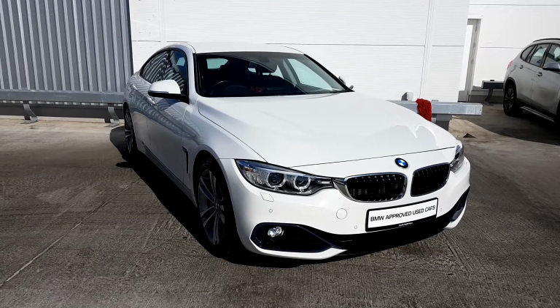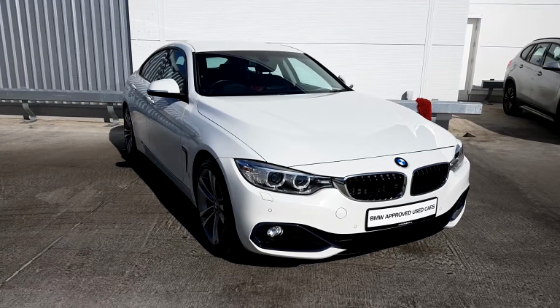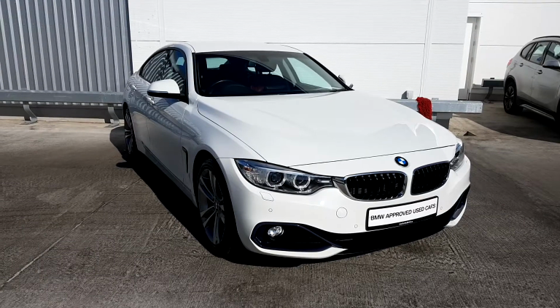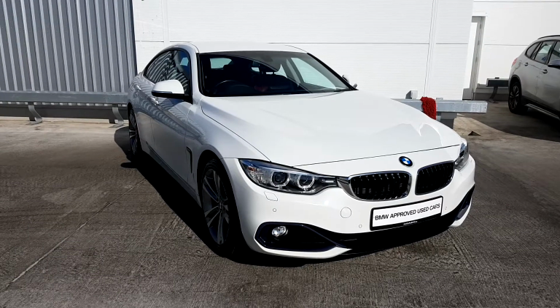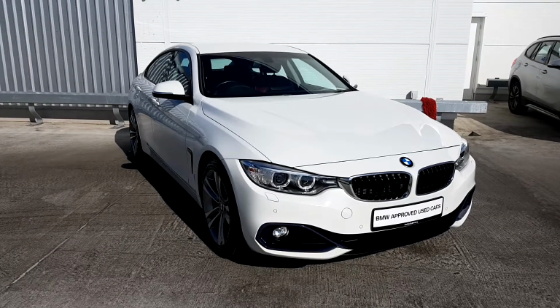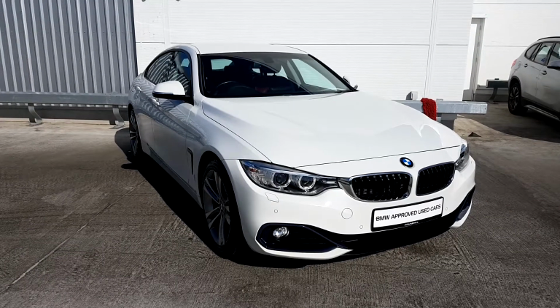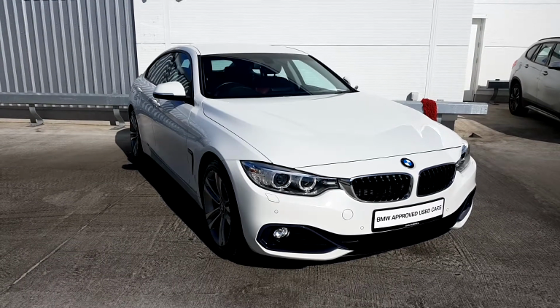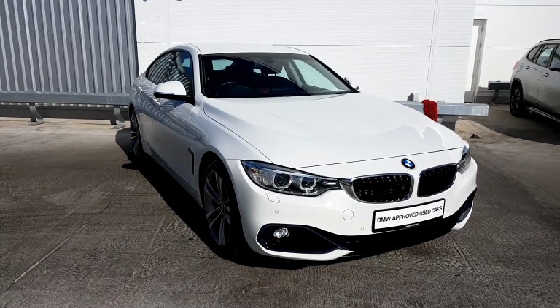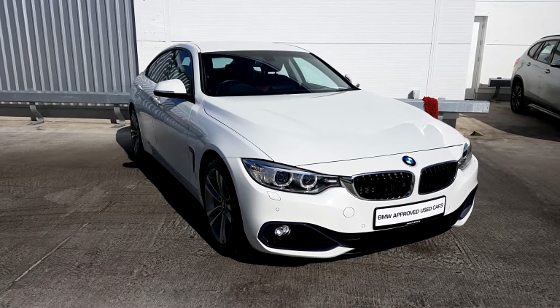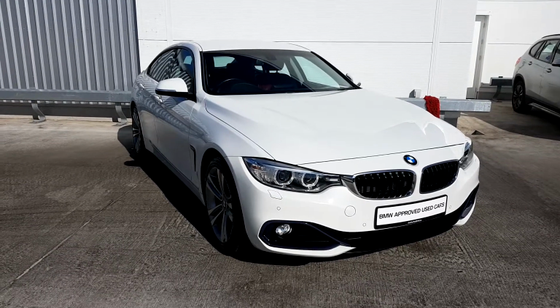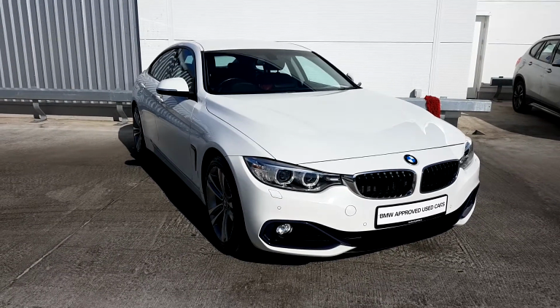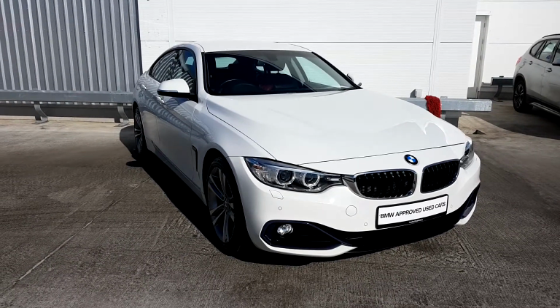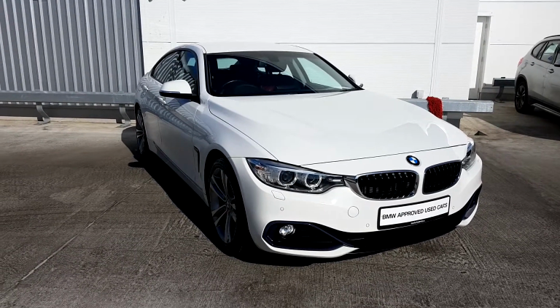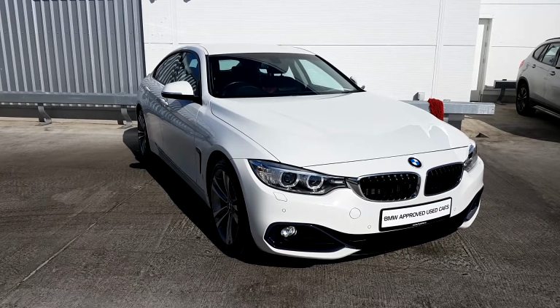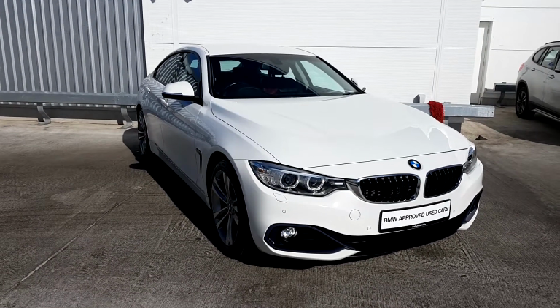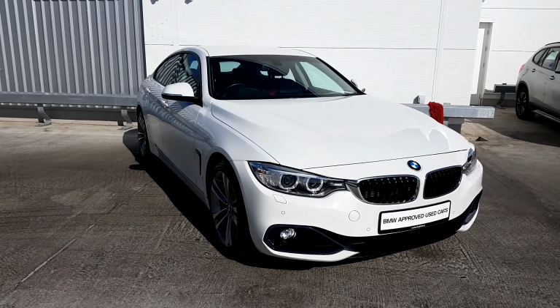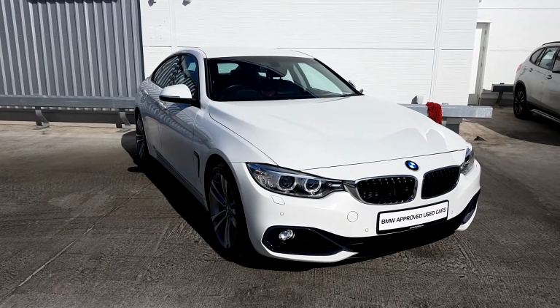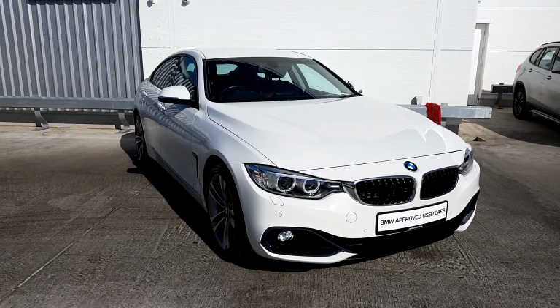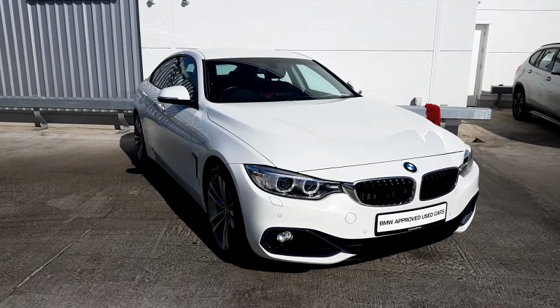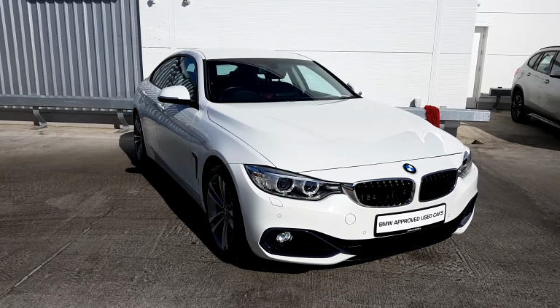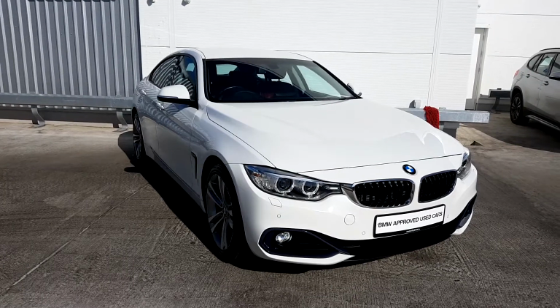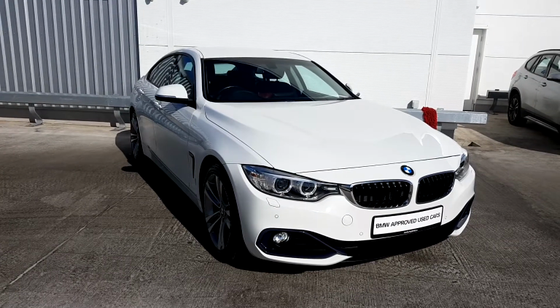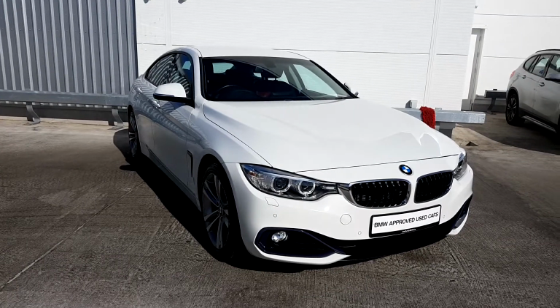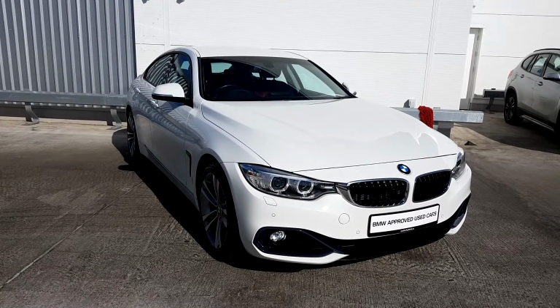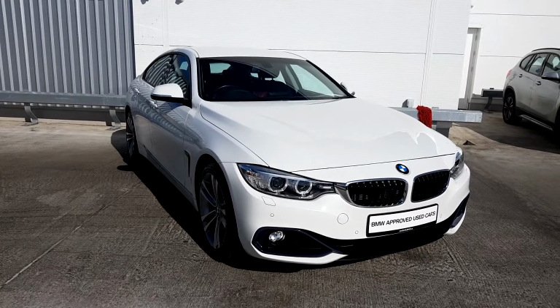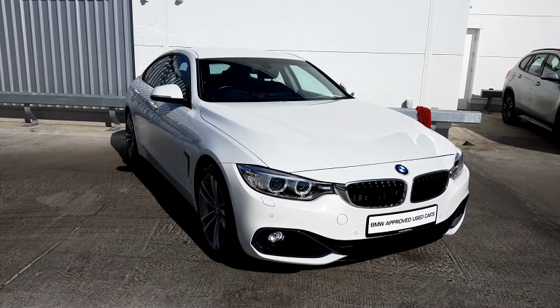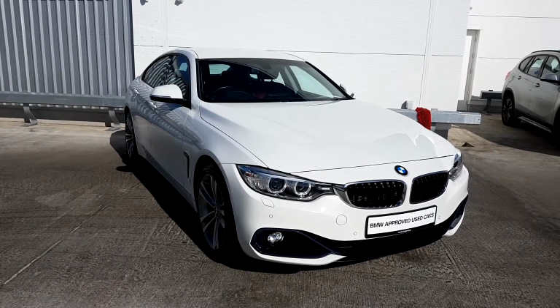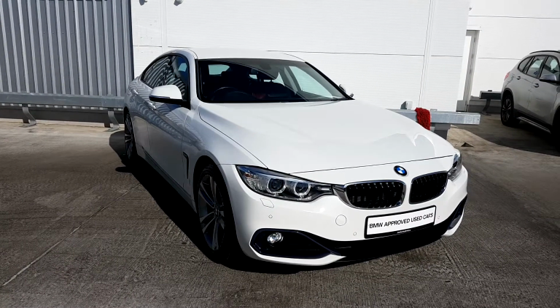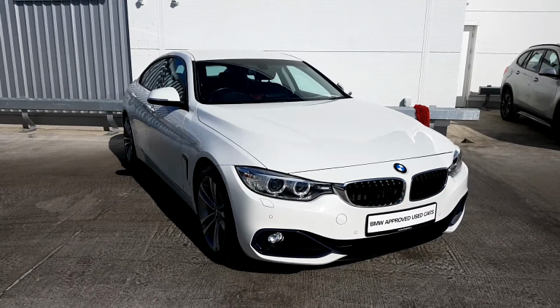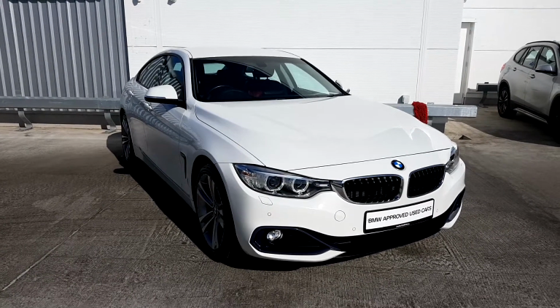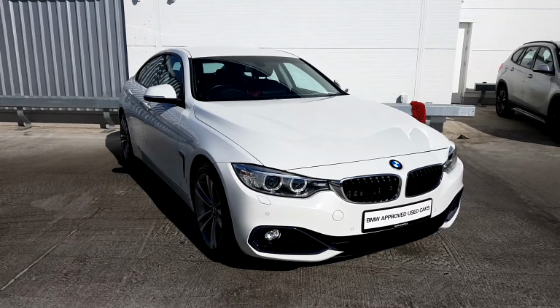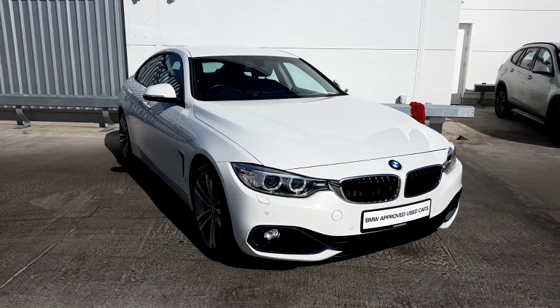Hi, Carrie here from Geodafi BMW presenting to you this 2016 4 Series. This is the 418D Sport Grand Coupe.